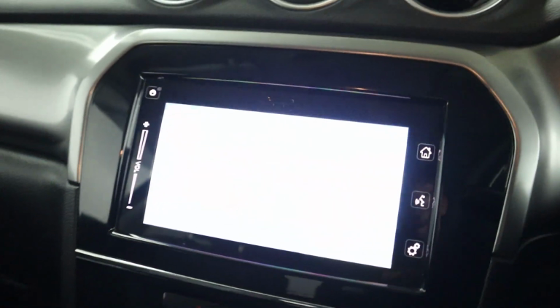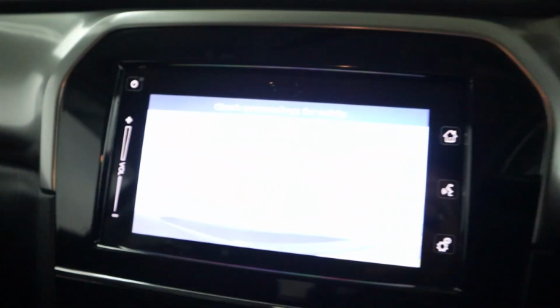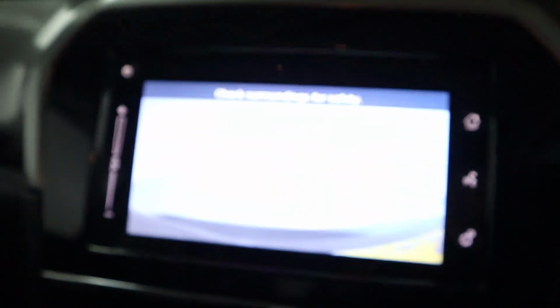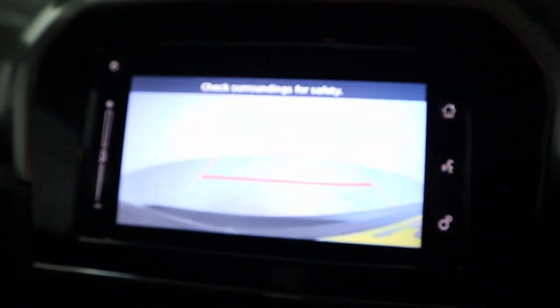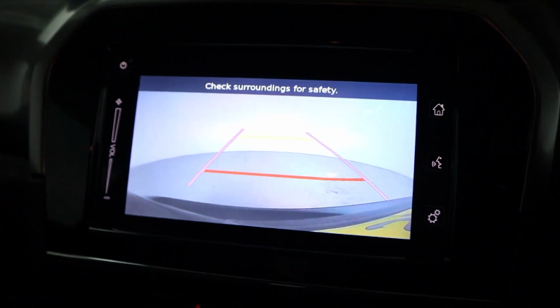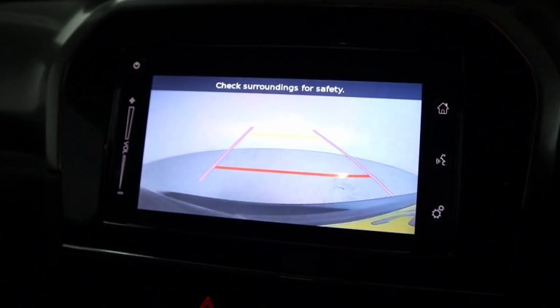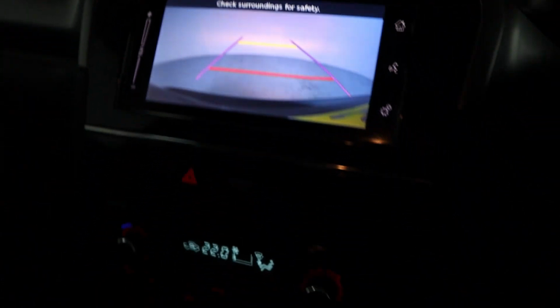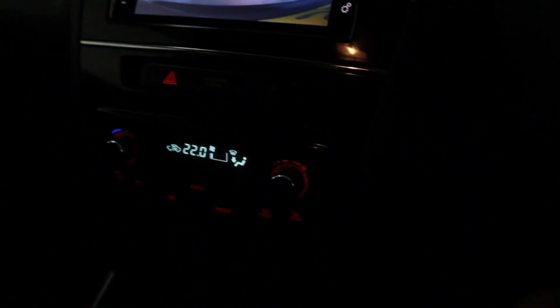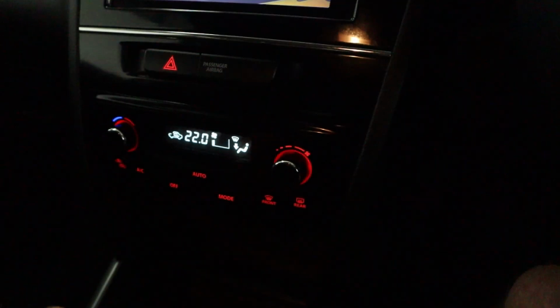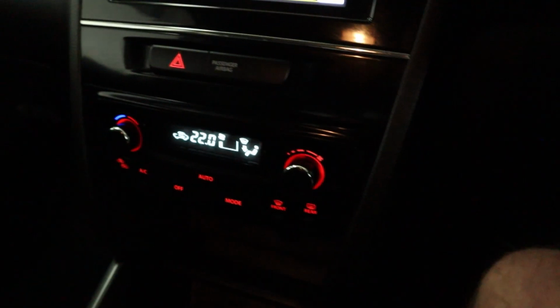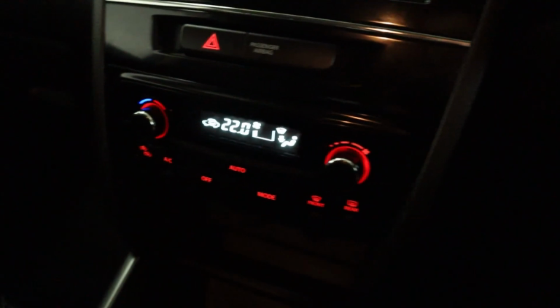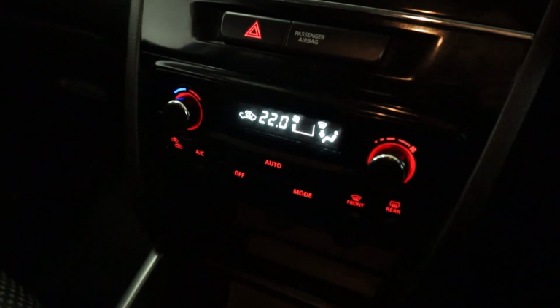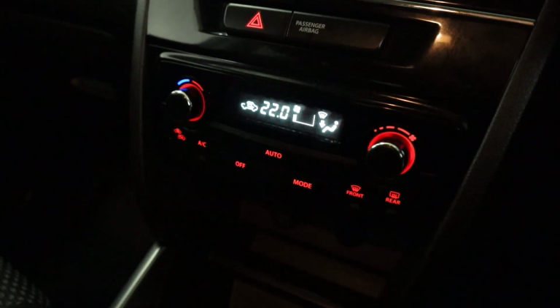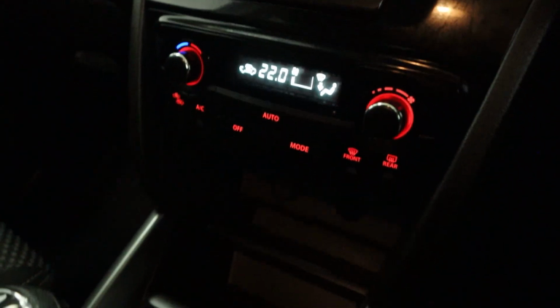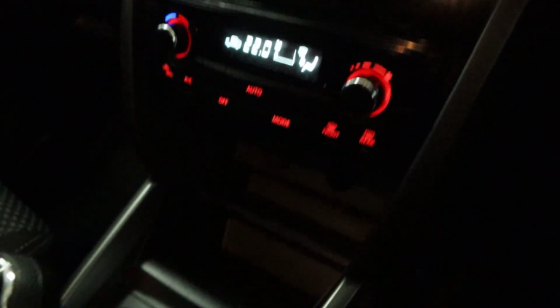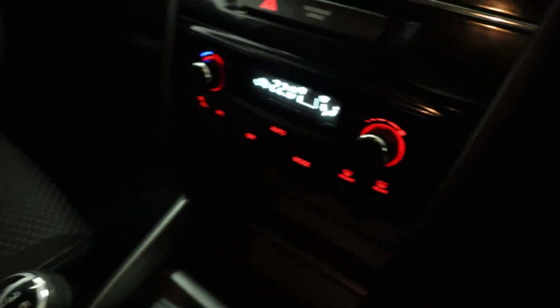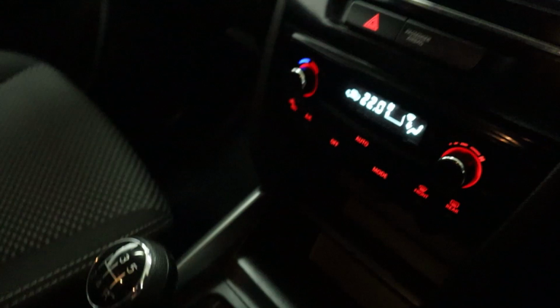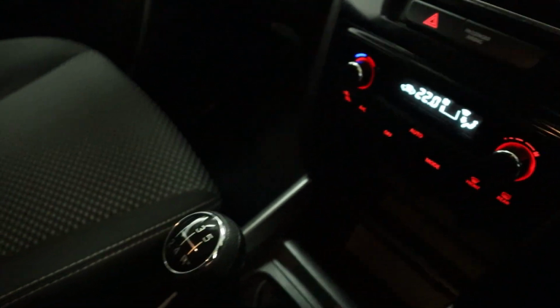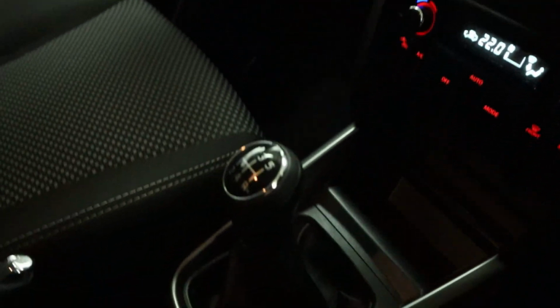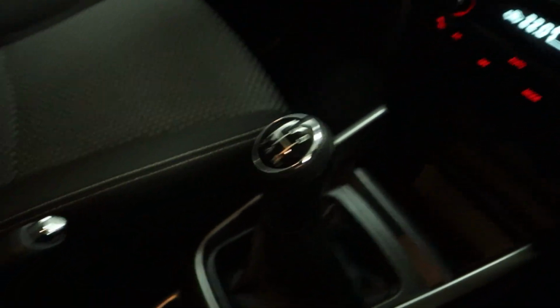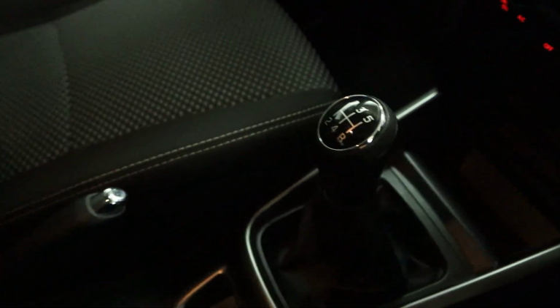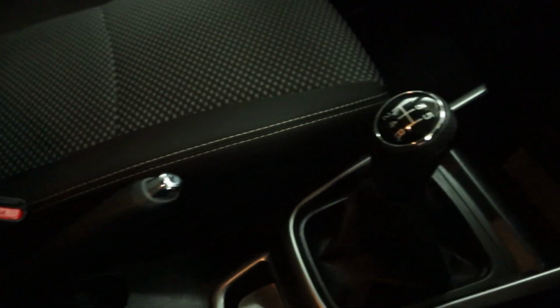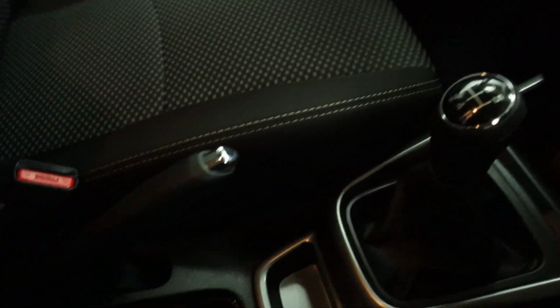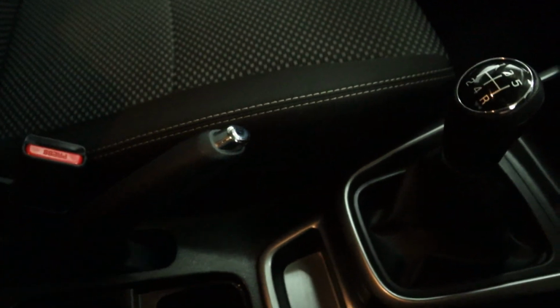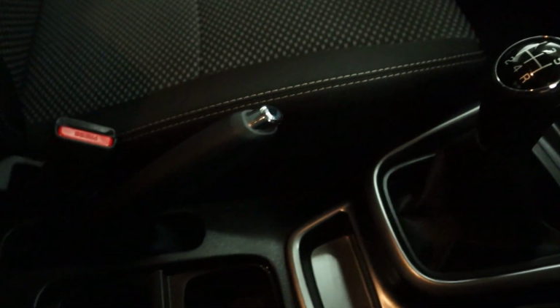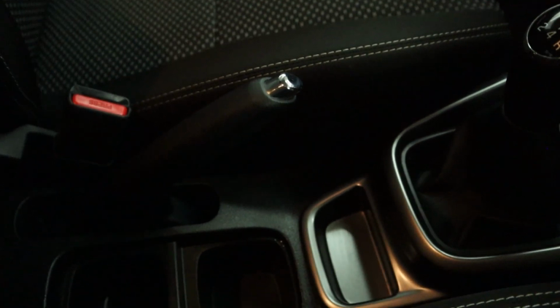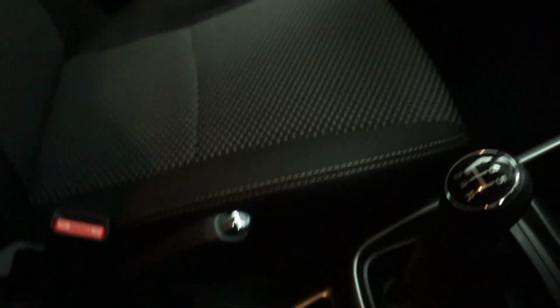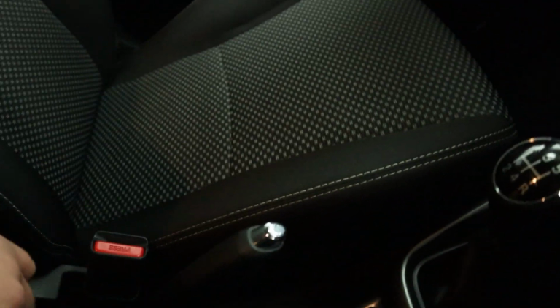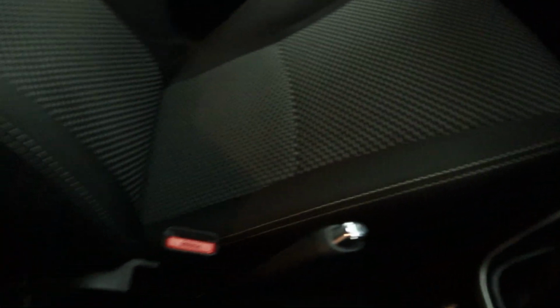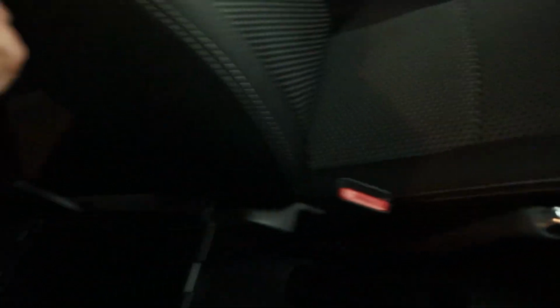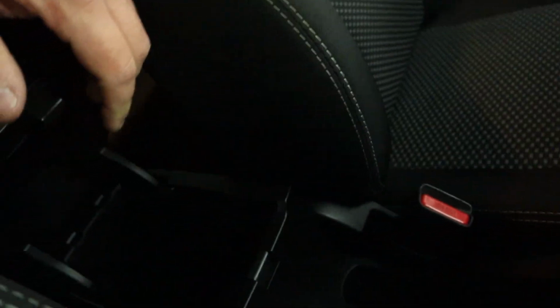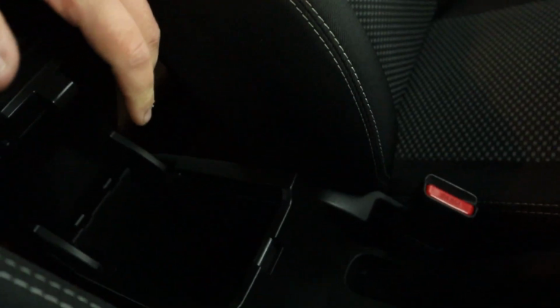Putting the vehicle into reverse brings up the reversing camera, and beneath this you'll find climate controls. Plenty of storage options, a smooth manual shifter leading back to your handbrake, with cup holders and storage underneath the armrest.